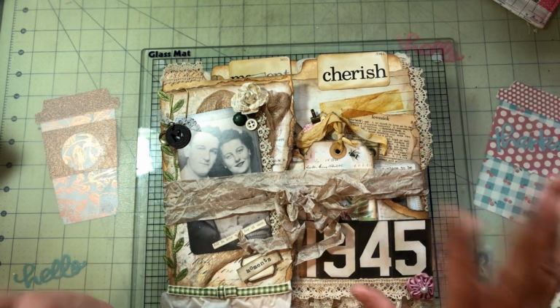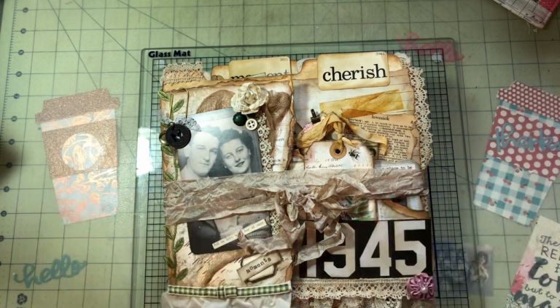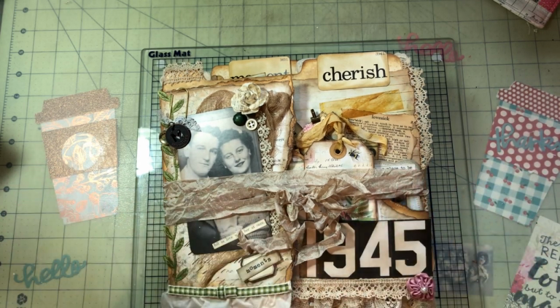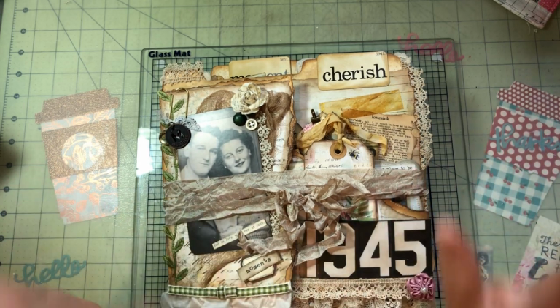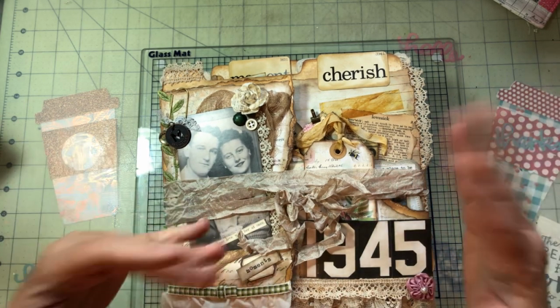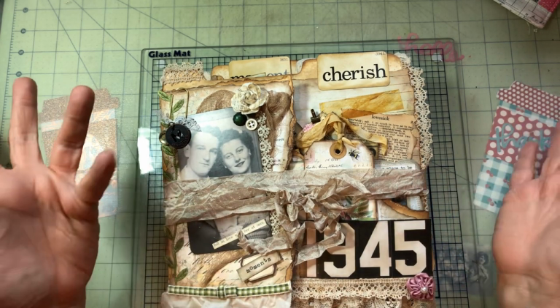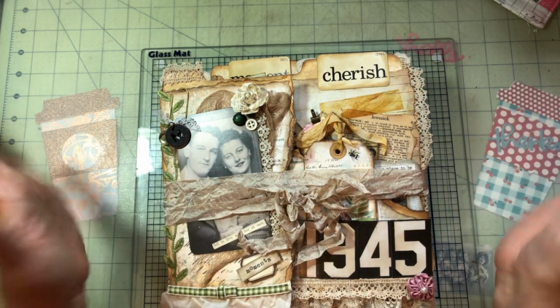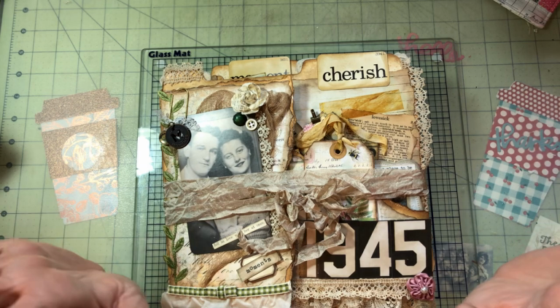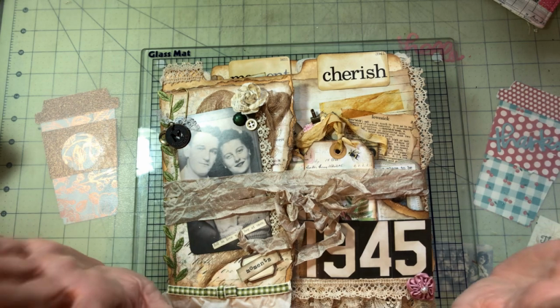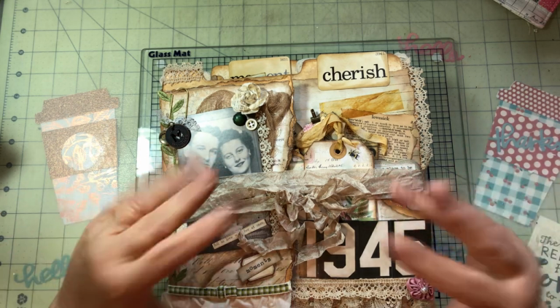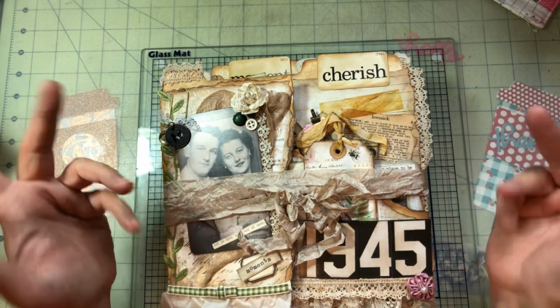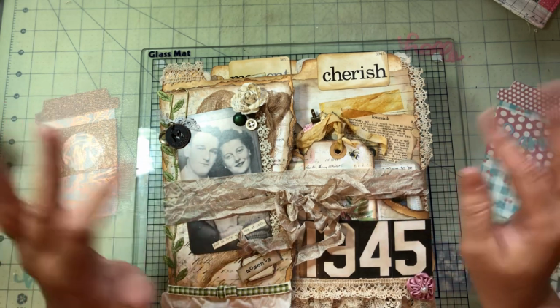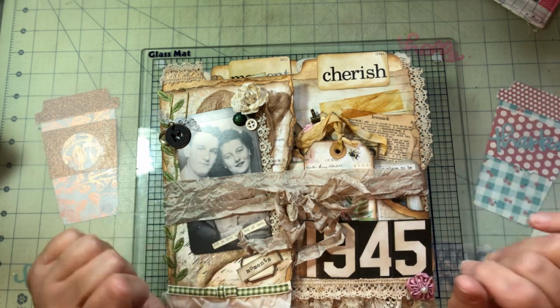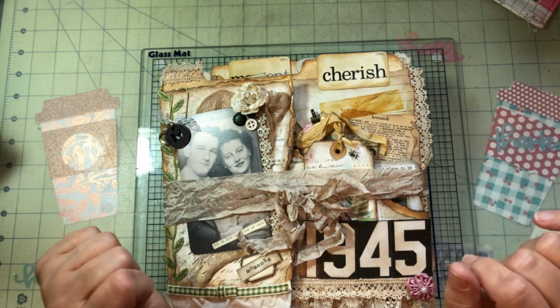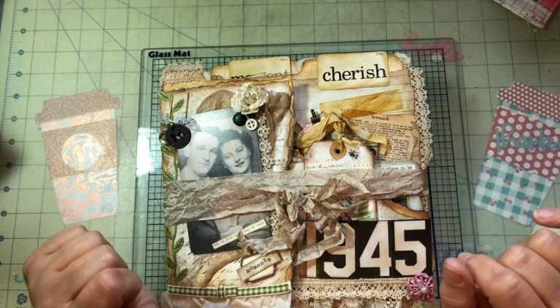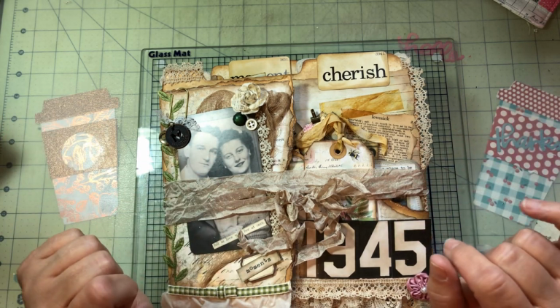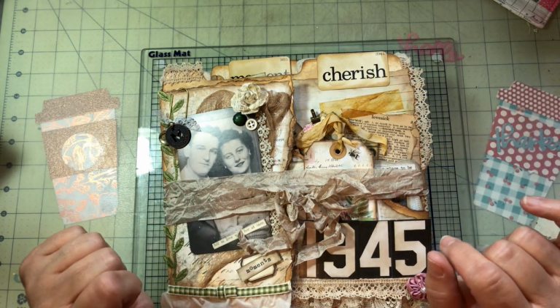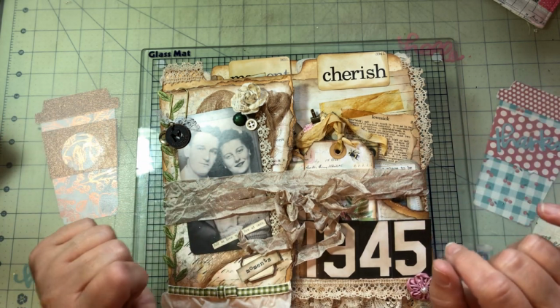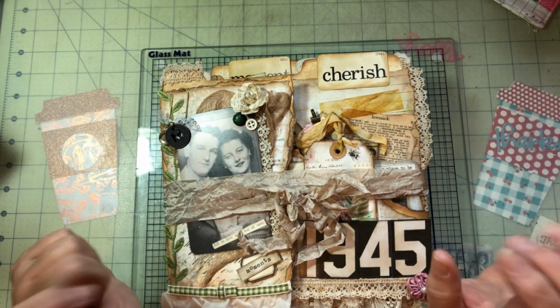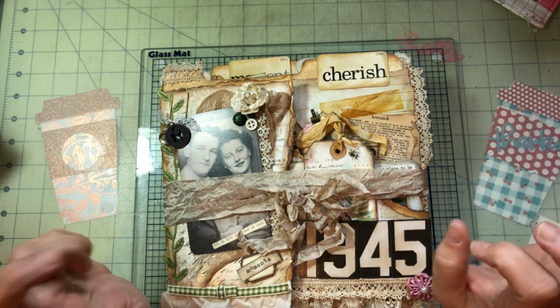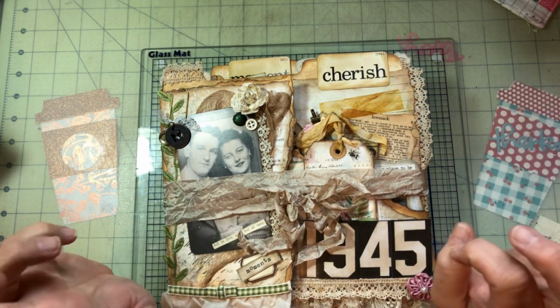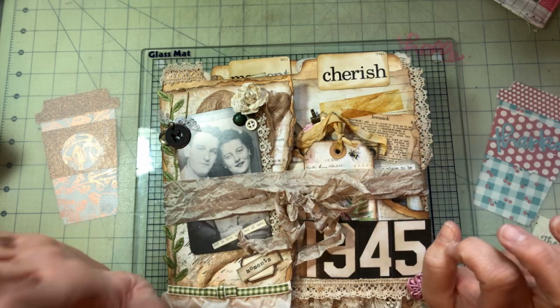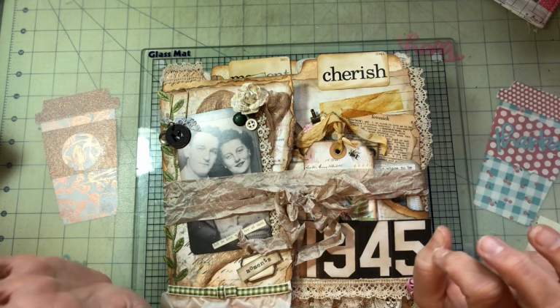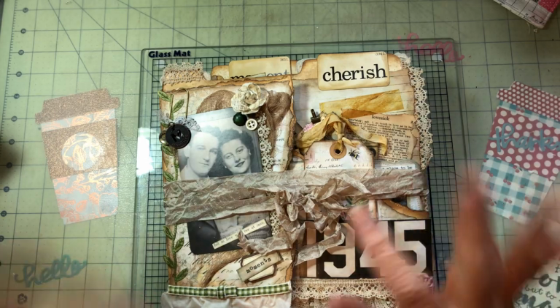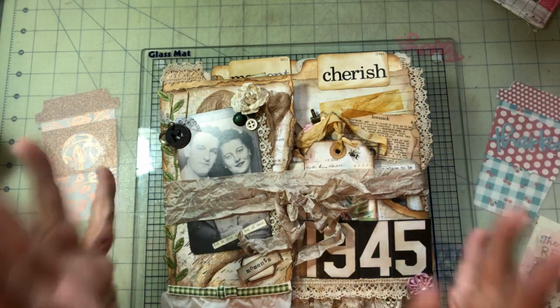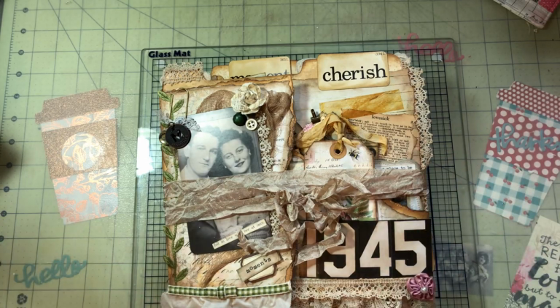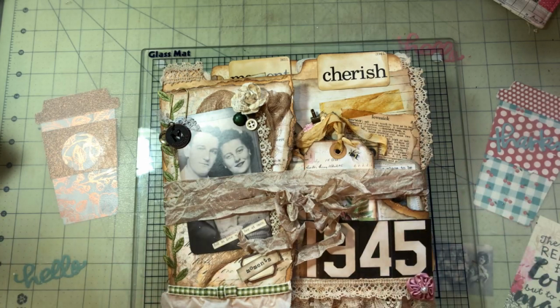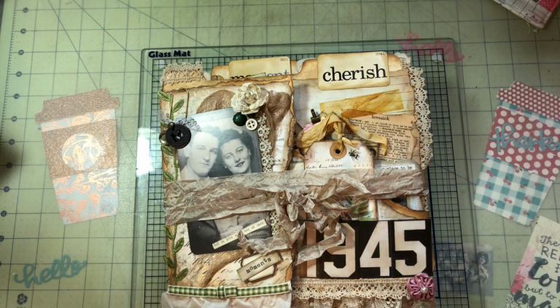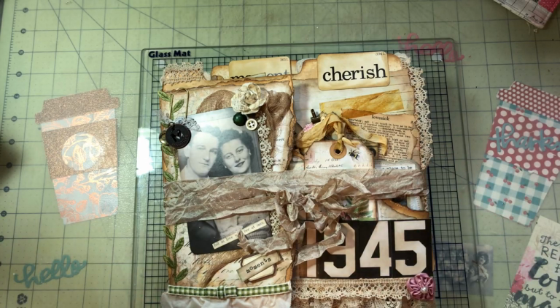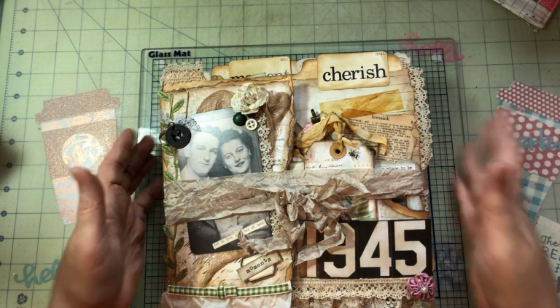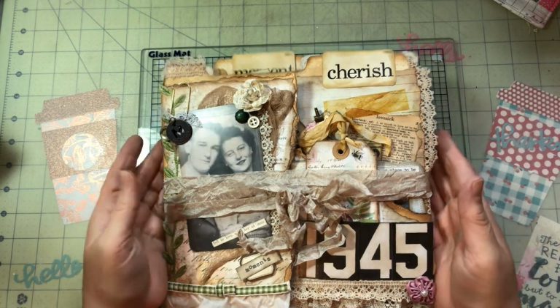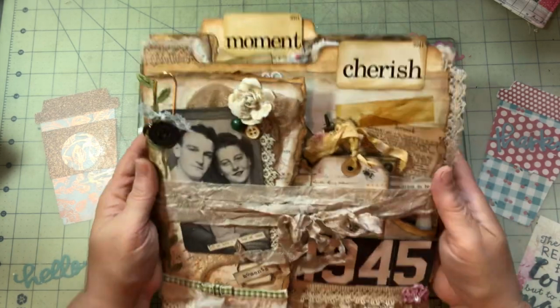I made up a story about Adeline and her husband Frank. I'm going to kind of tell the story as I undo my little album here. So here is my folio.